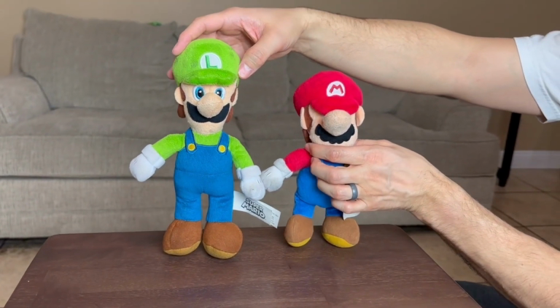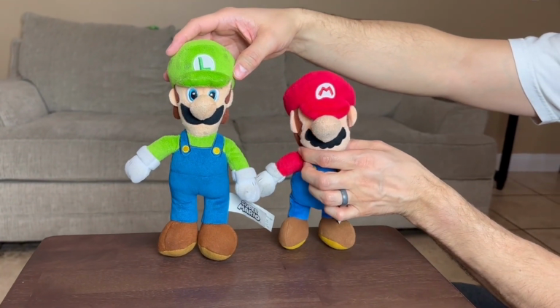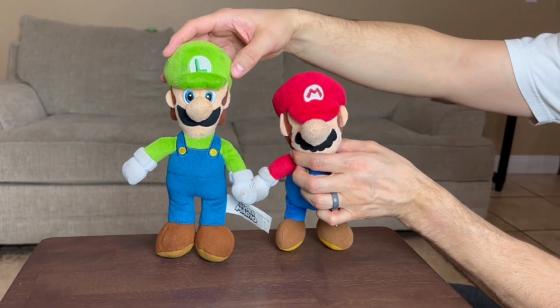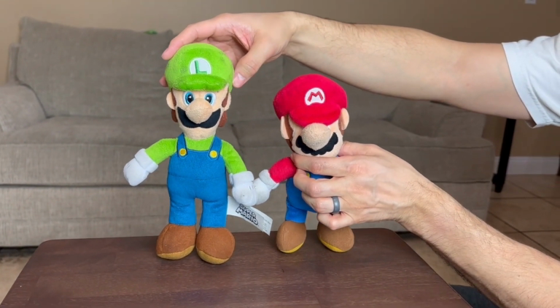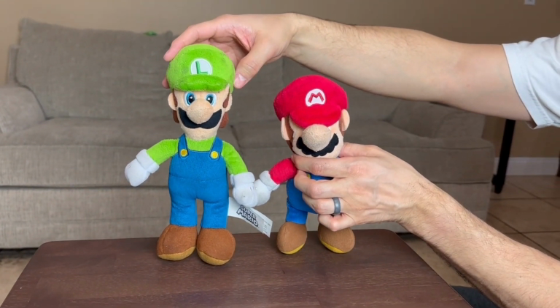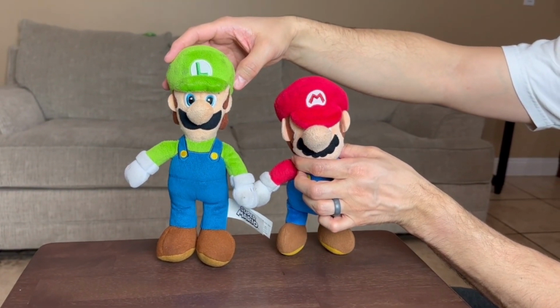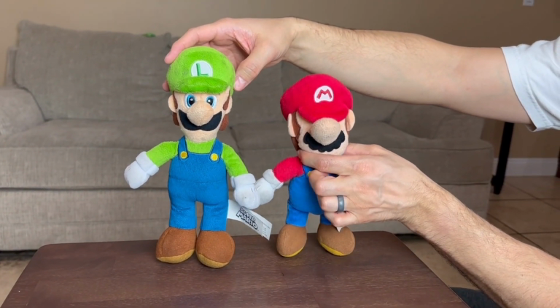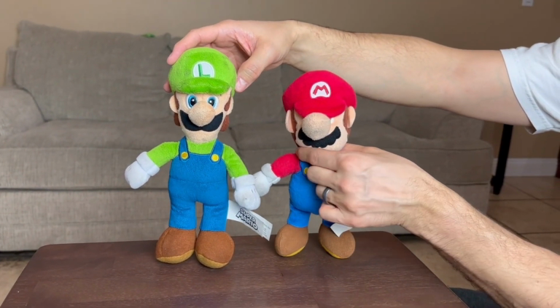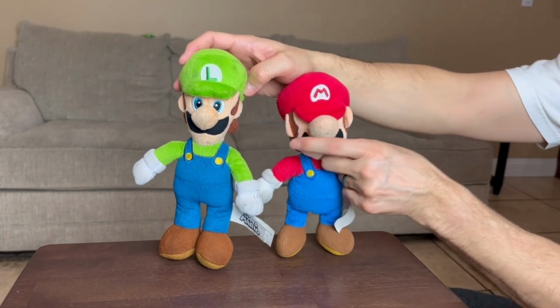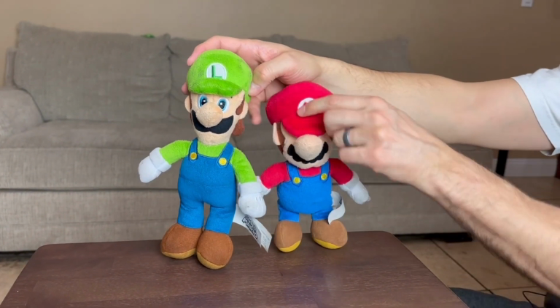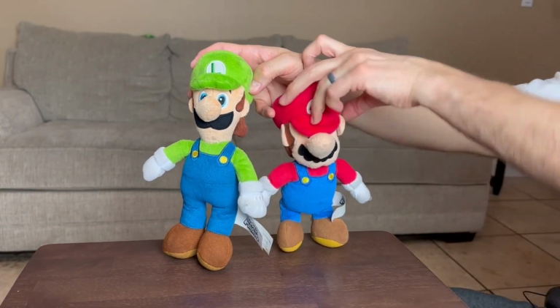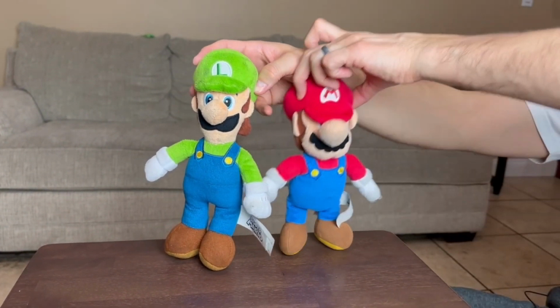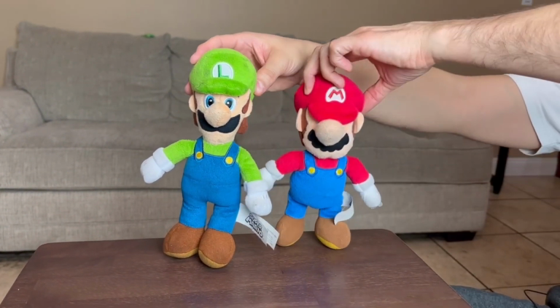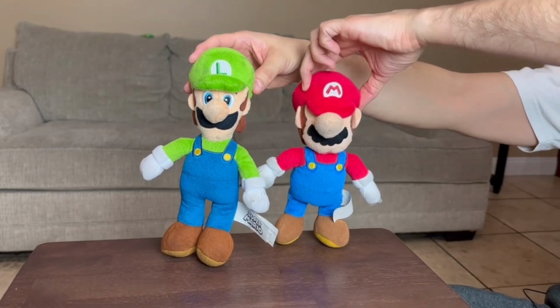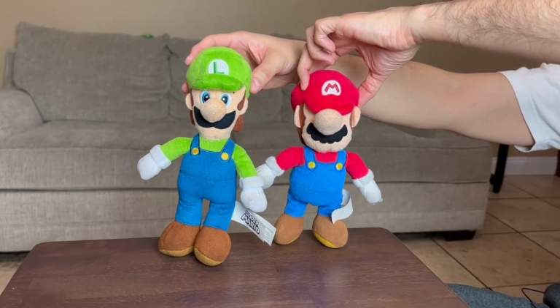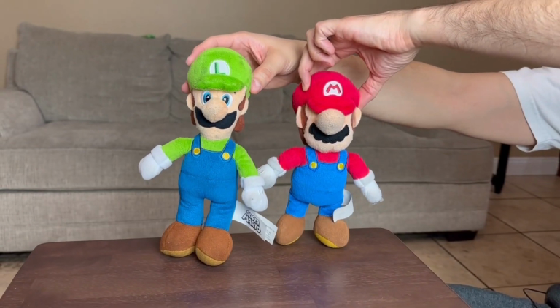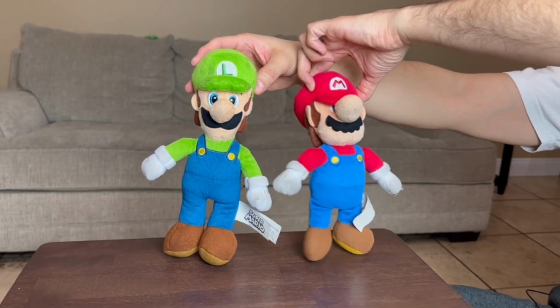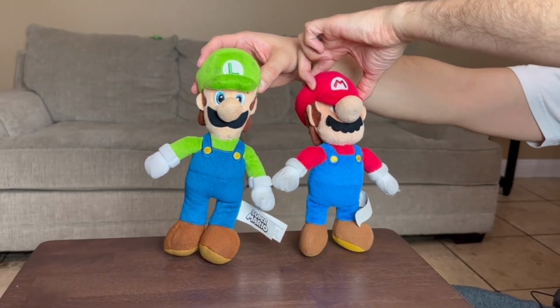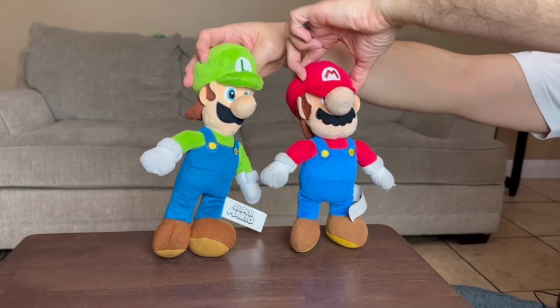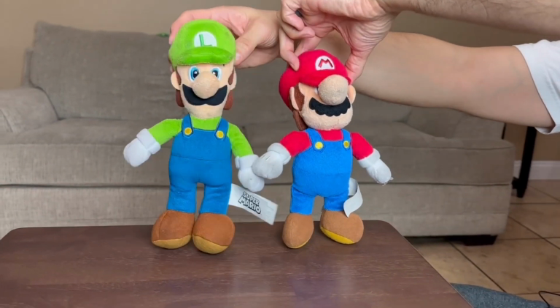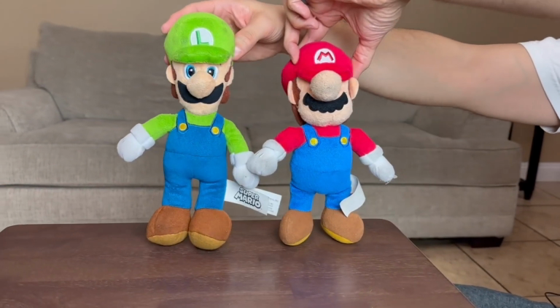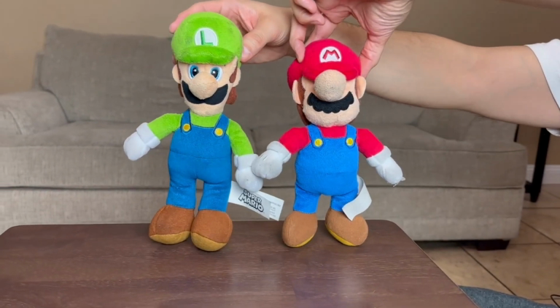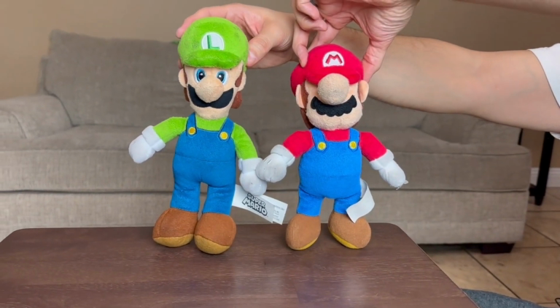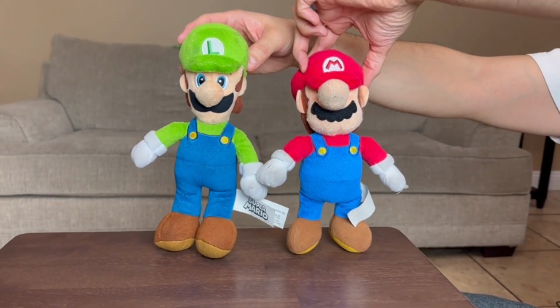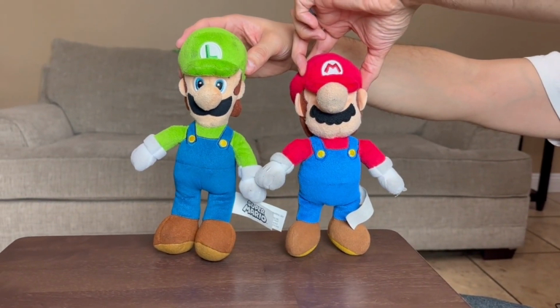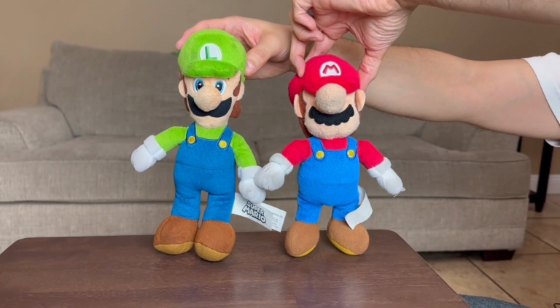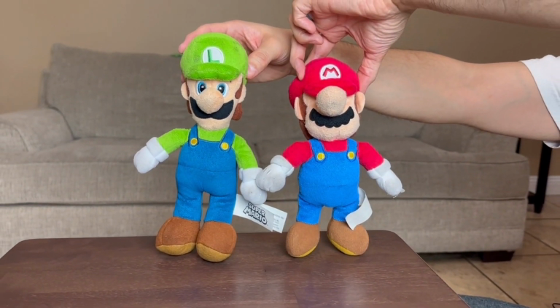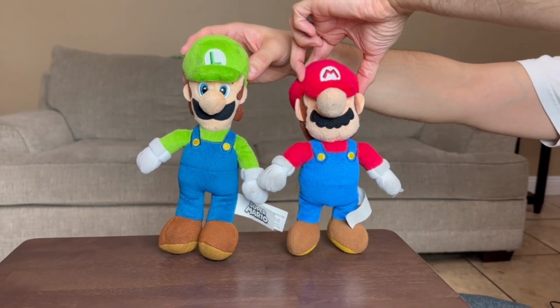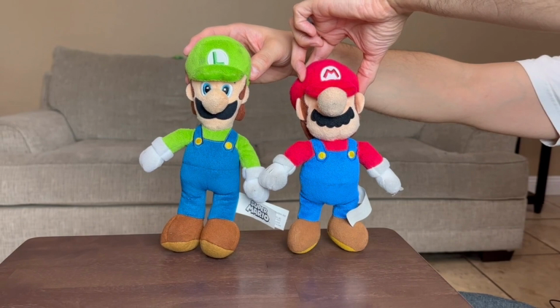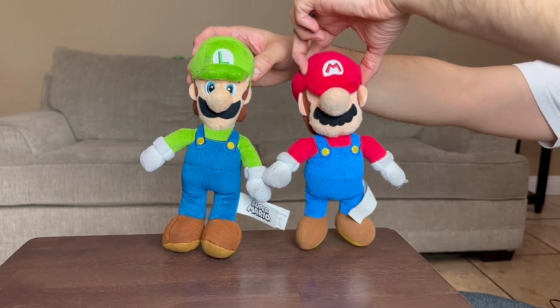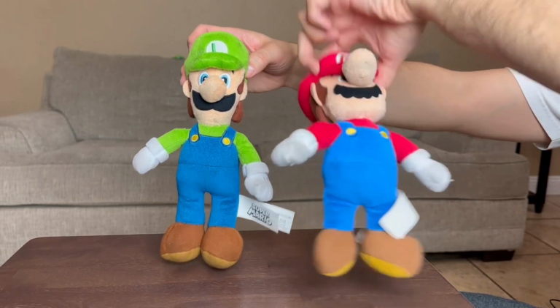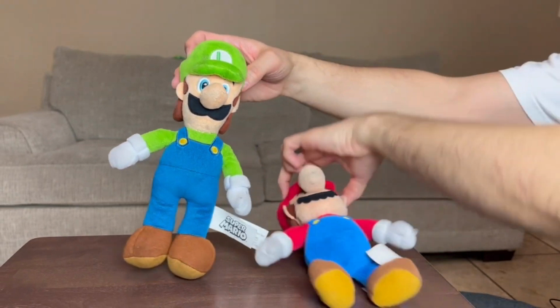Yeah, just a touch taller and he is a little bit skinnier. You guys could see he is a little bit taller and a little bit skinnier than Mario.